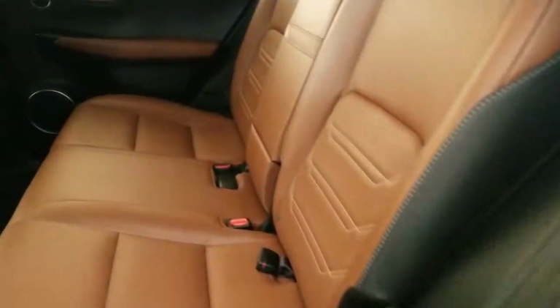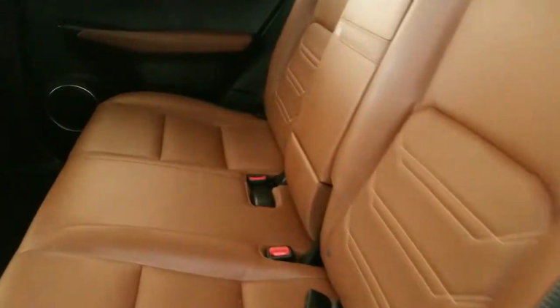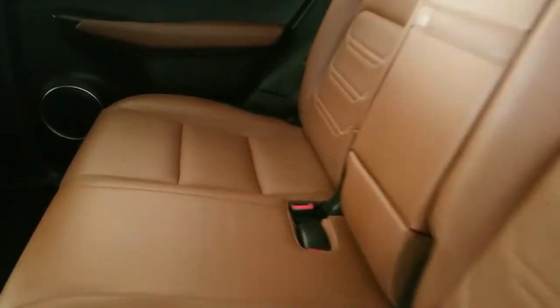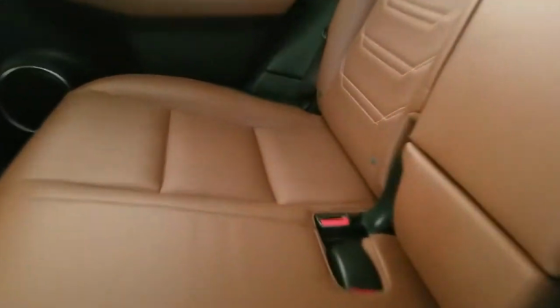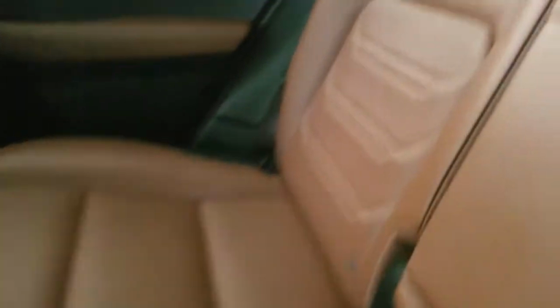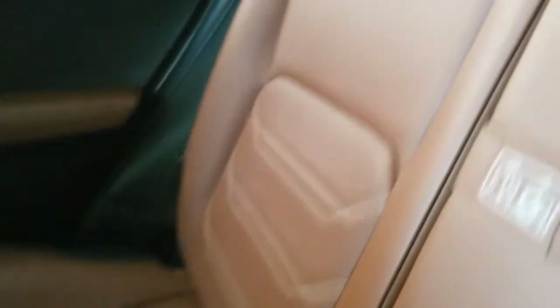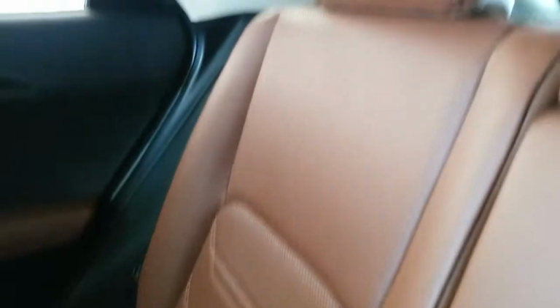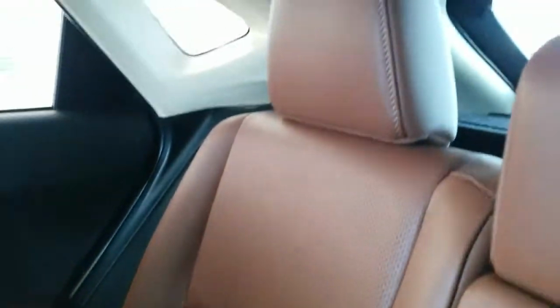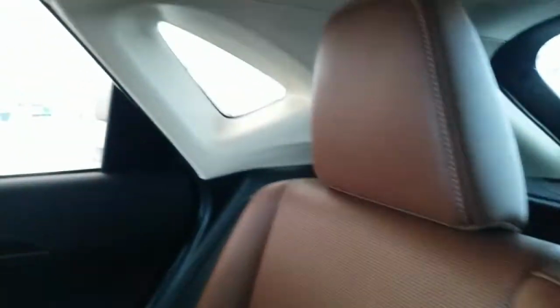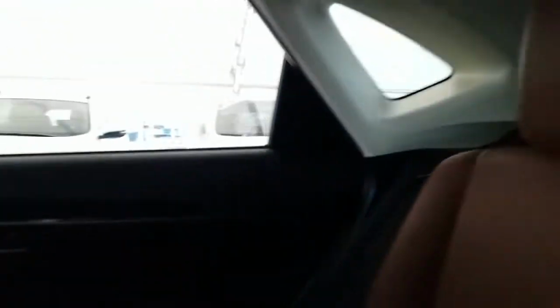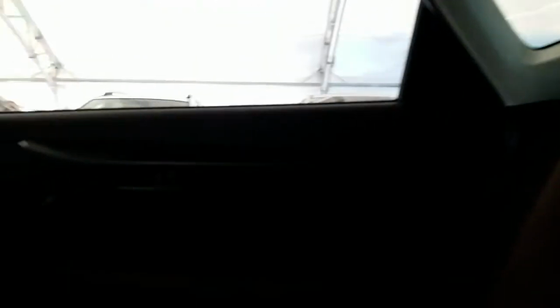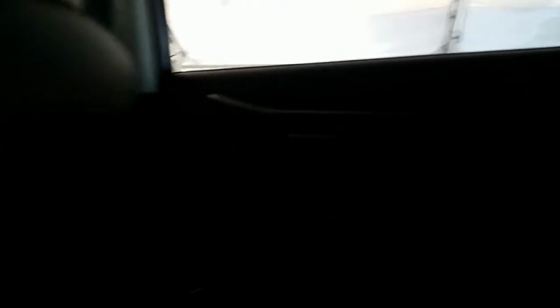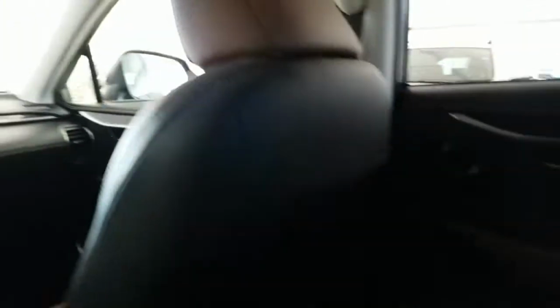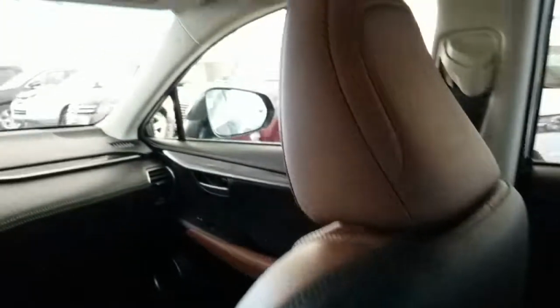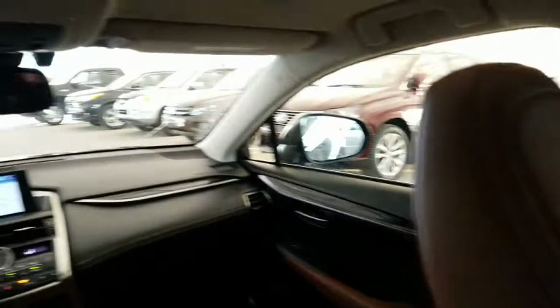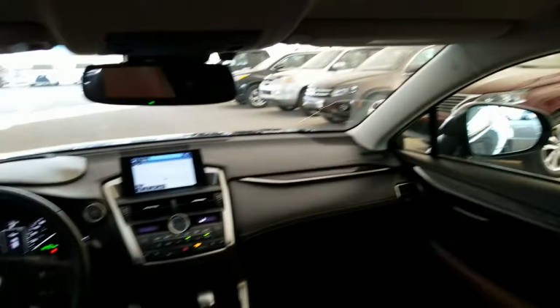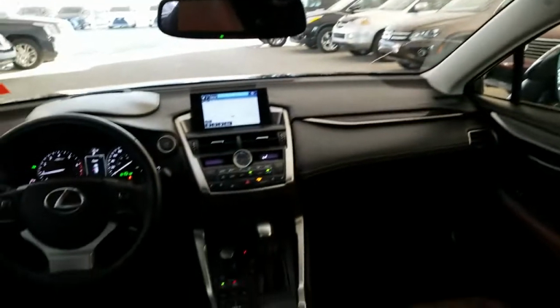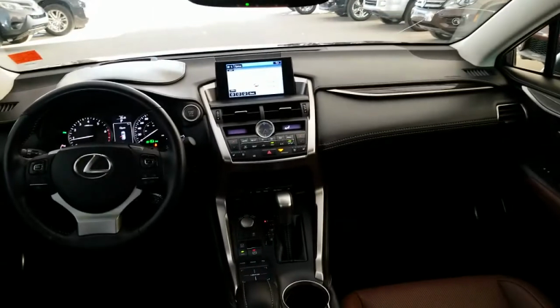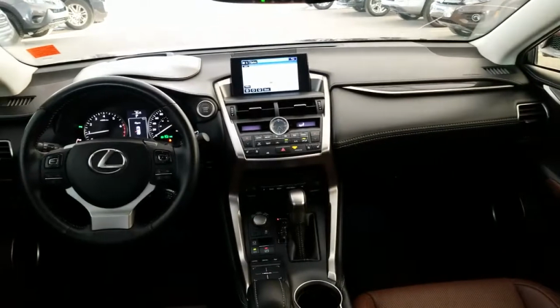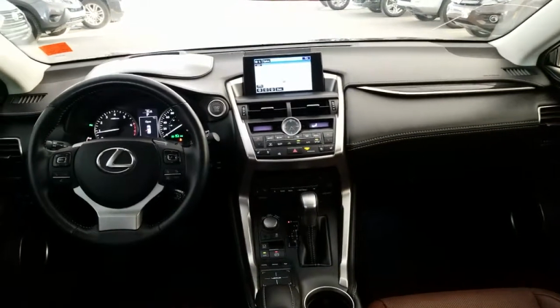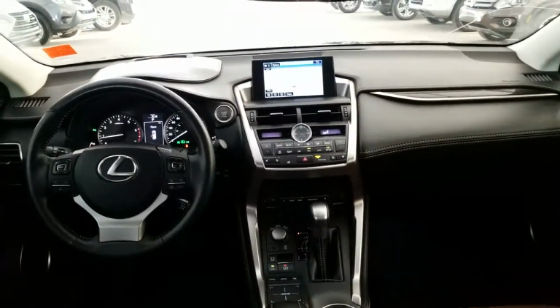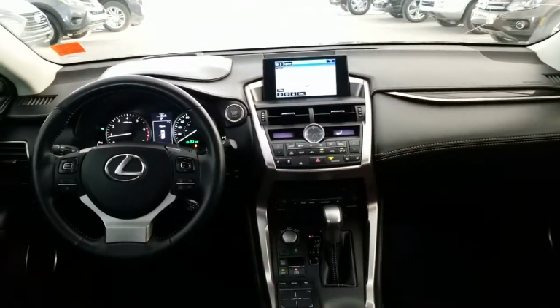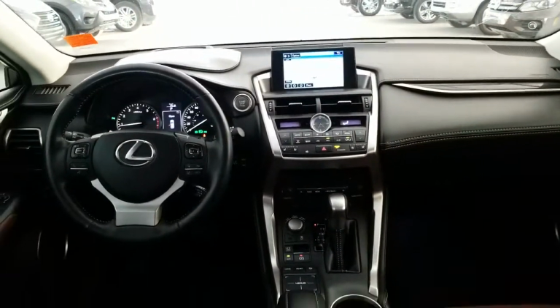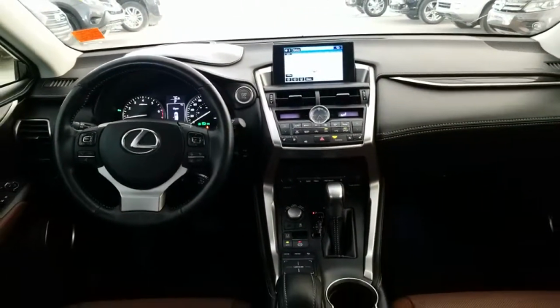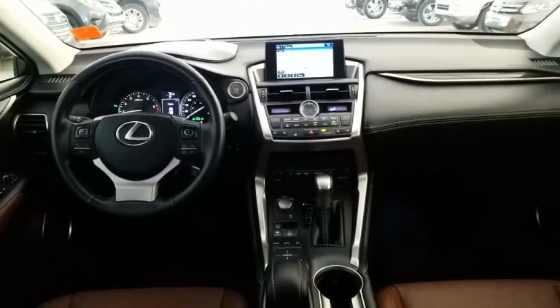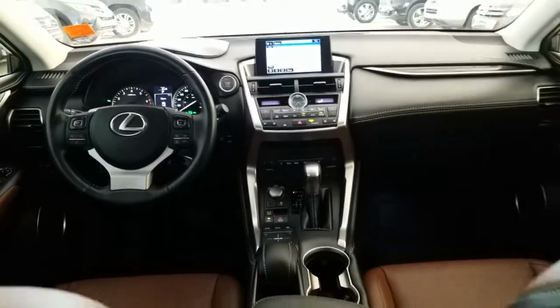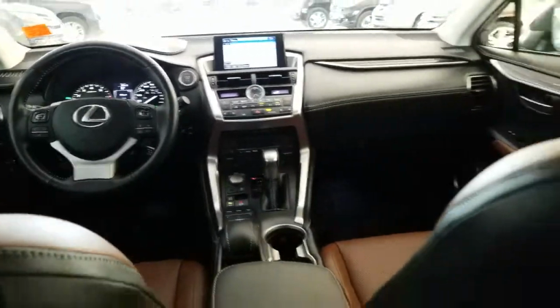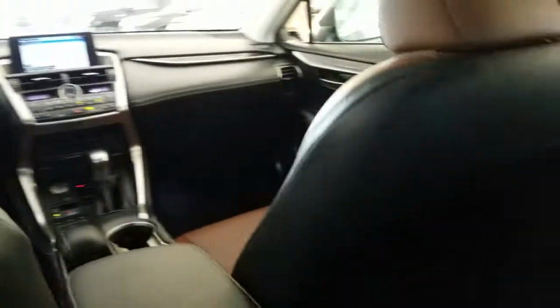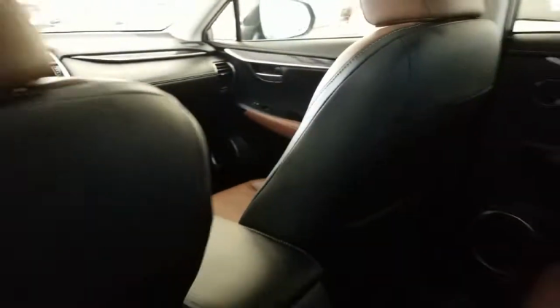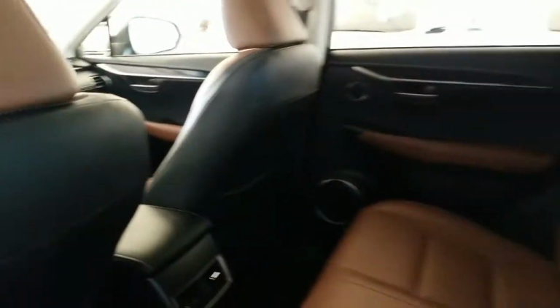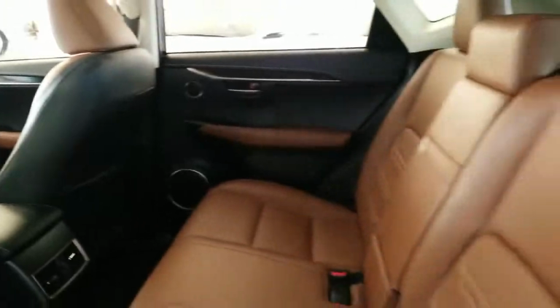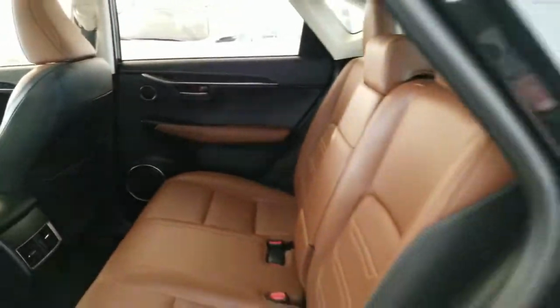Saddle brown interior in great shape, and of course comes with the built-in legendary Lexus quality, reliability, and lowest luxury cost of ownership.